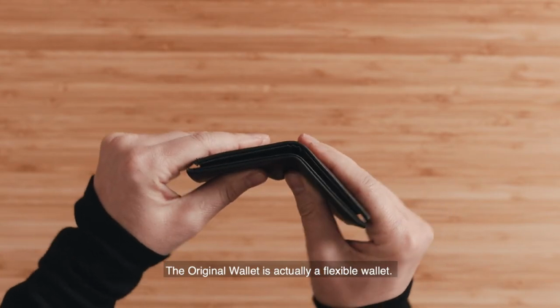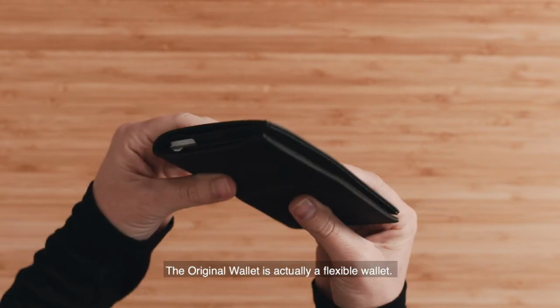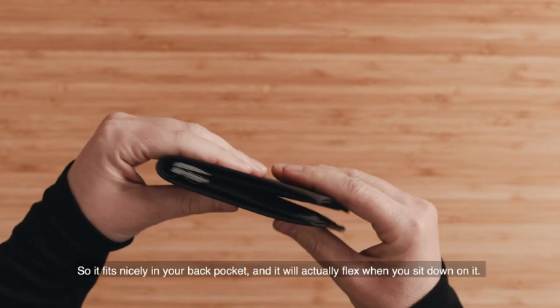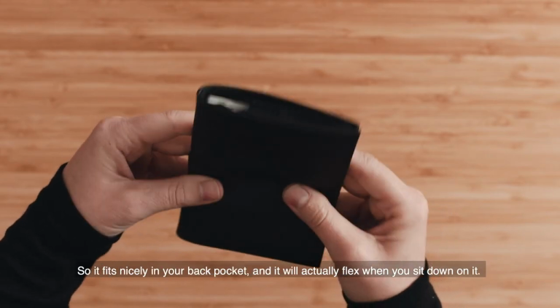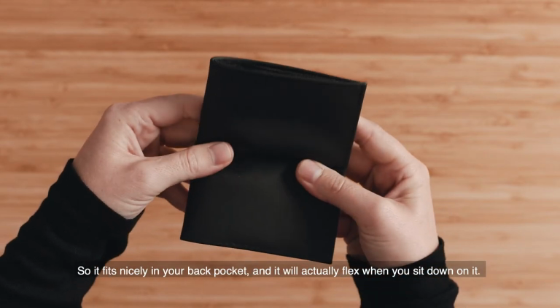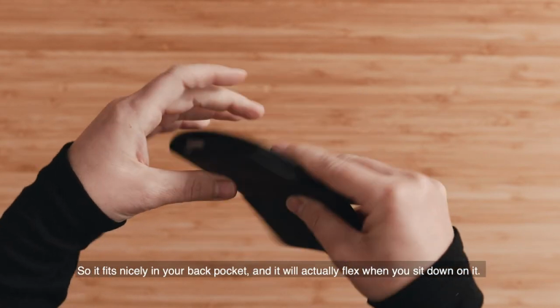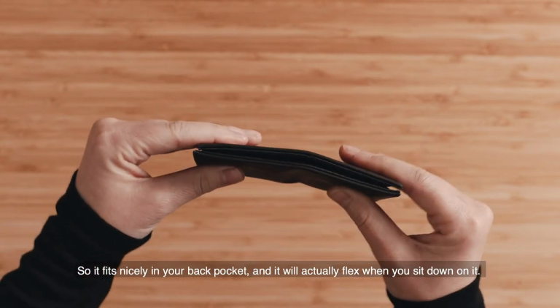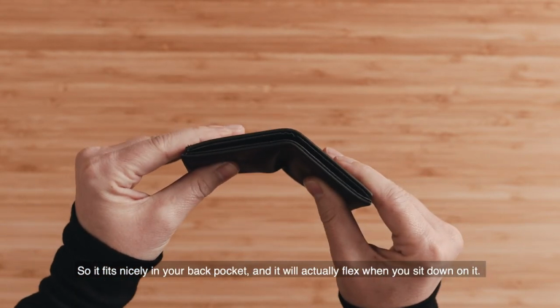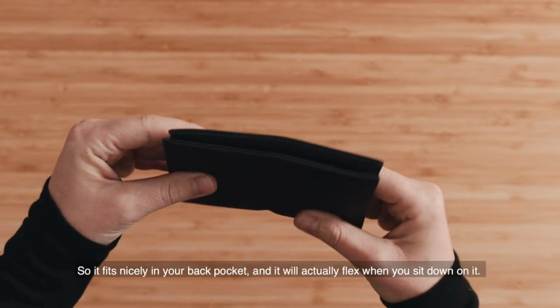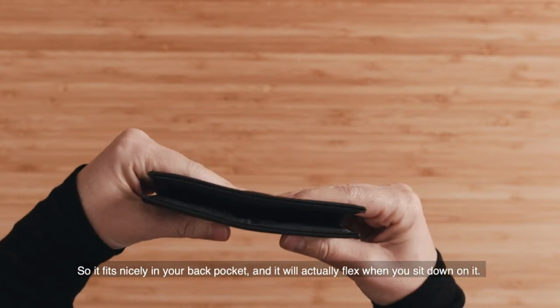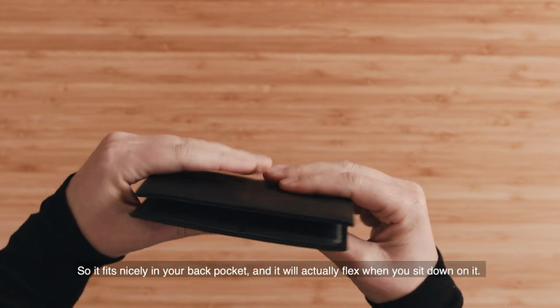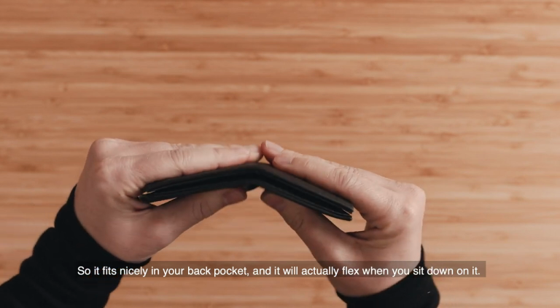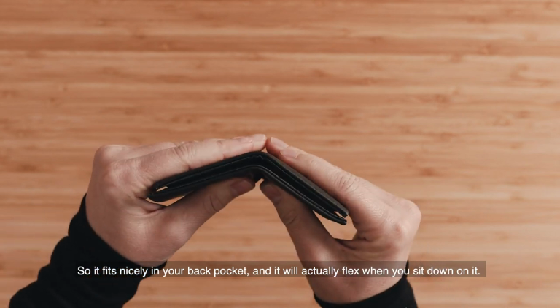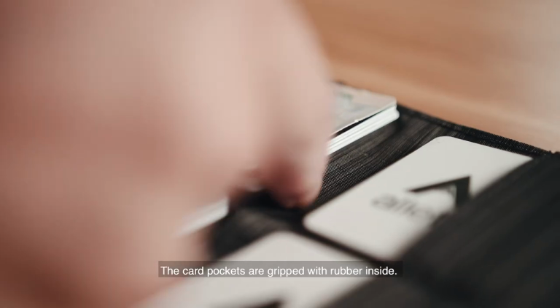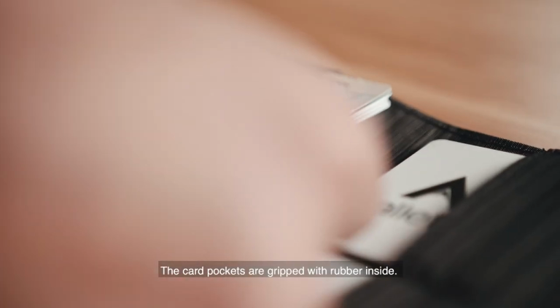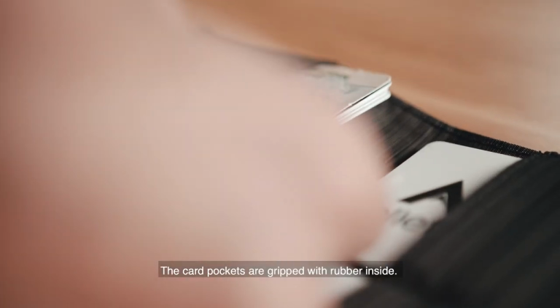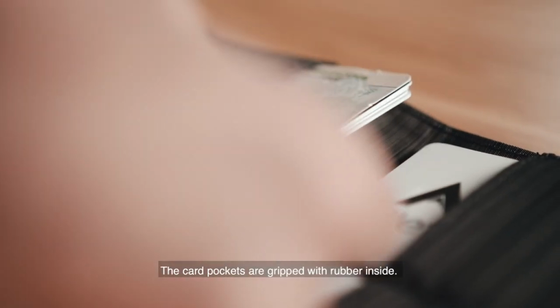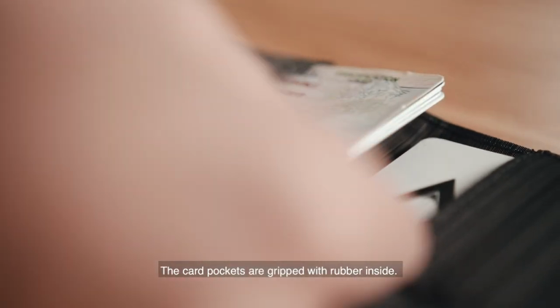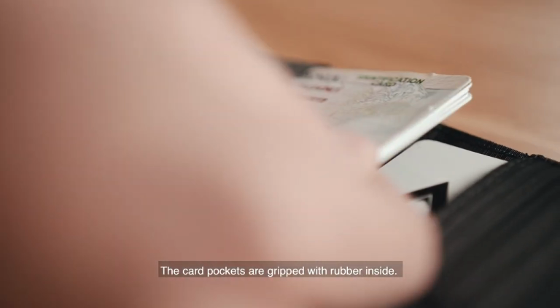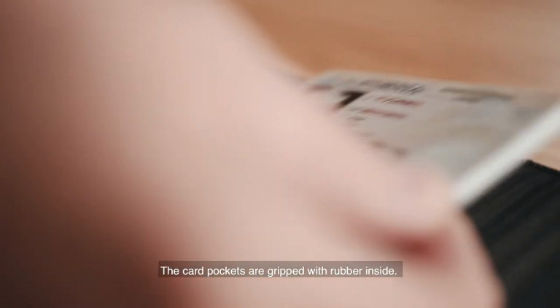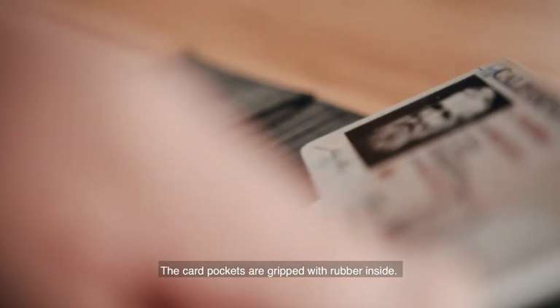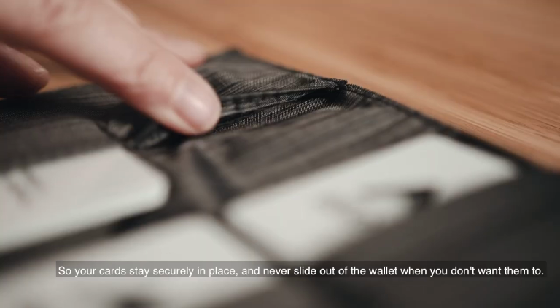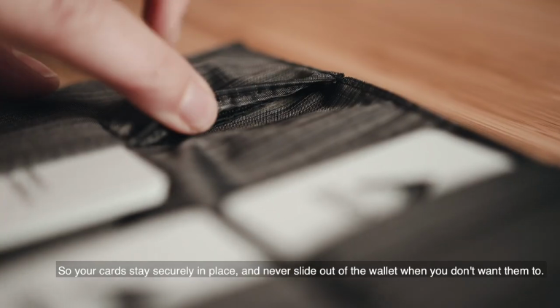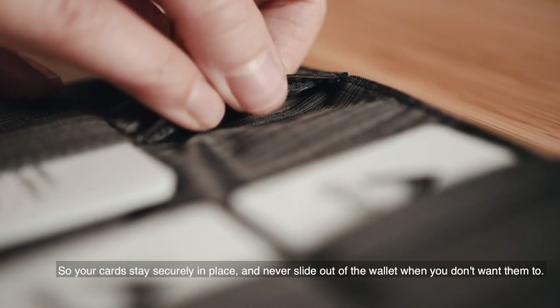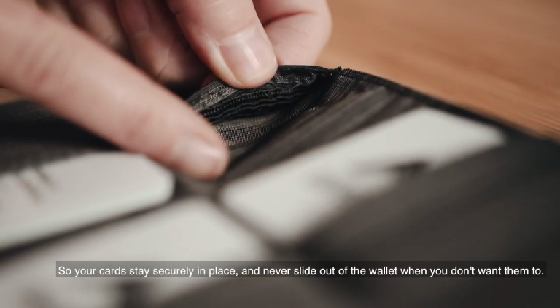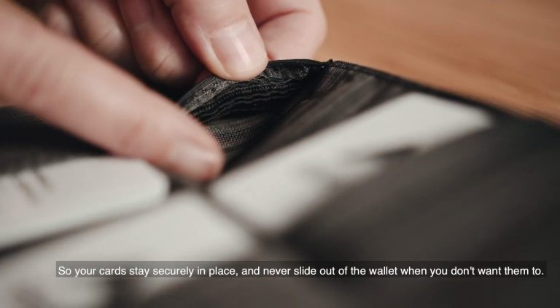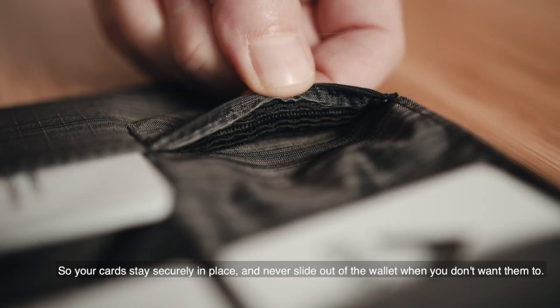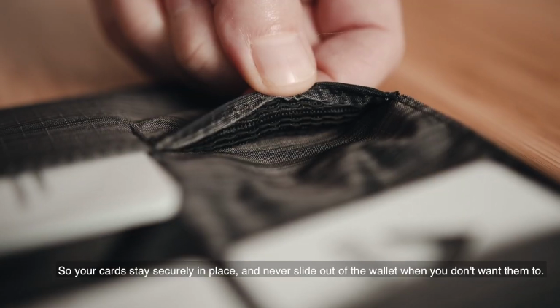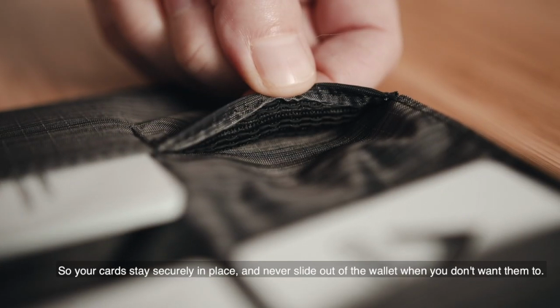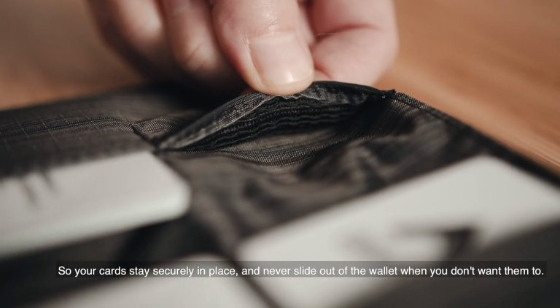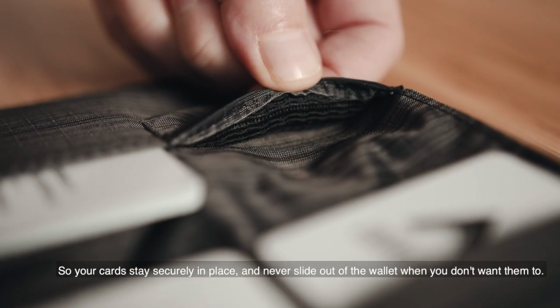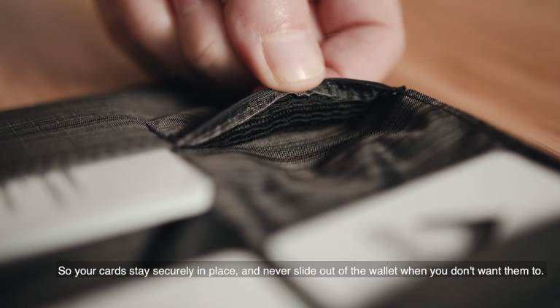The Original Wallet is actually a flexible wallet, so it fits nicely in your back pocket and will flex when you sit down. The card pockets are gripped with rubber inside, so your cards stay securely in place and never slide out of the wallet when you don't want them to.